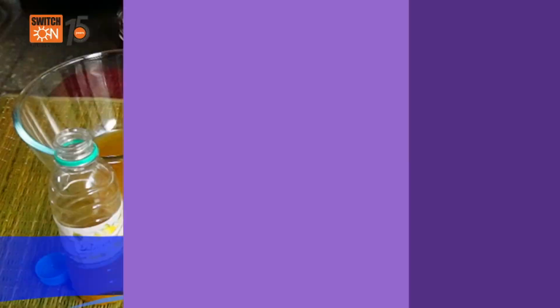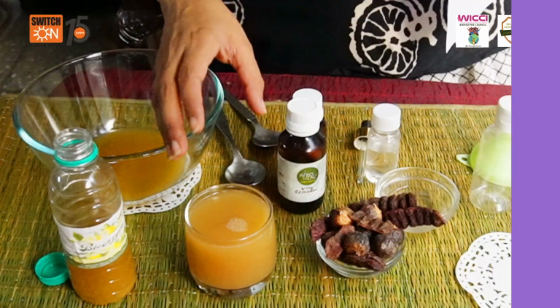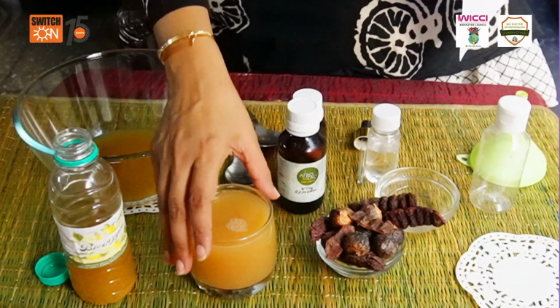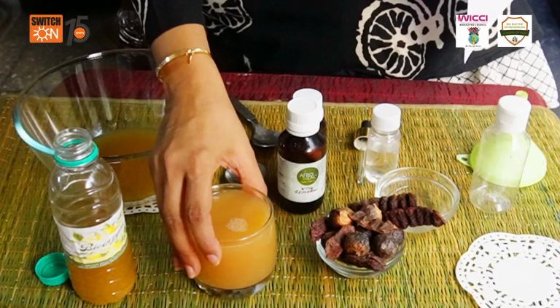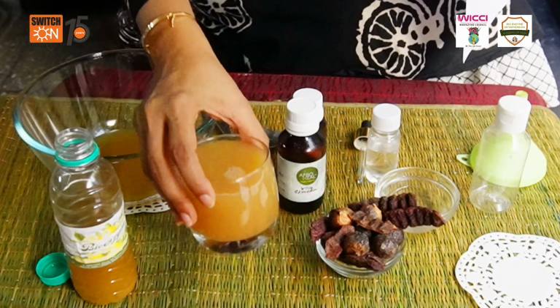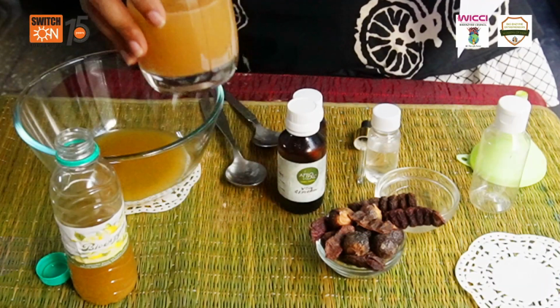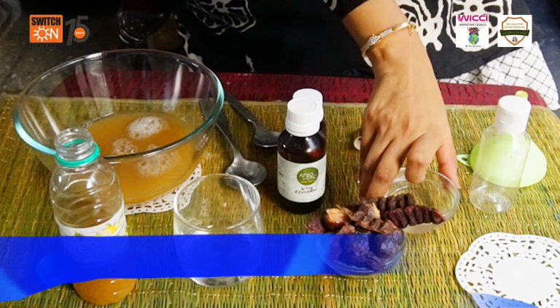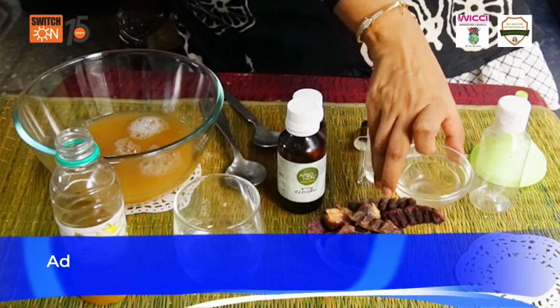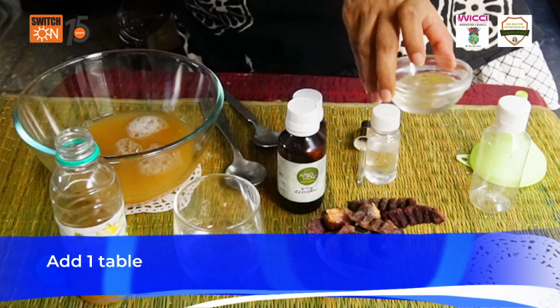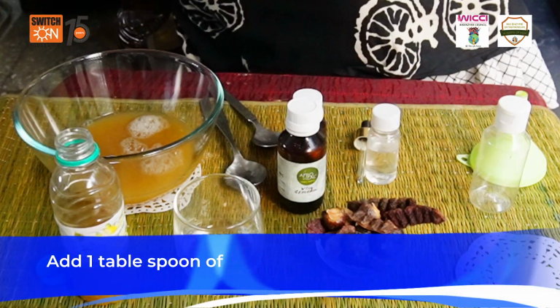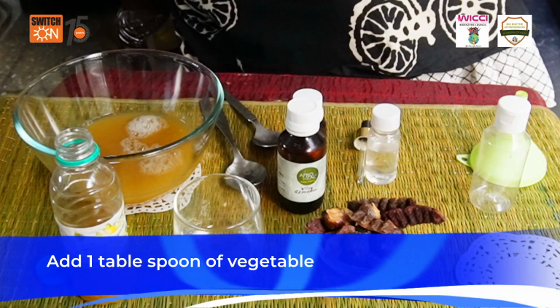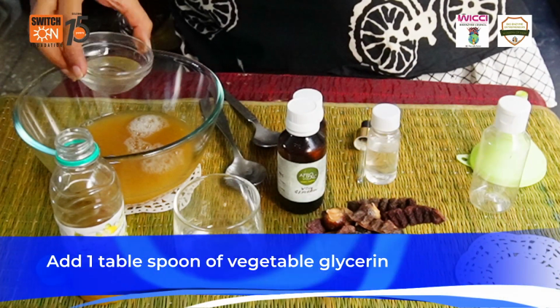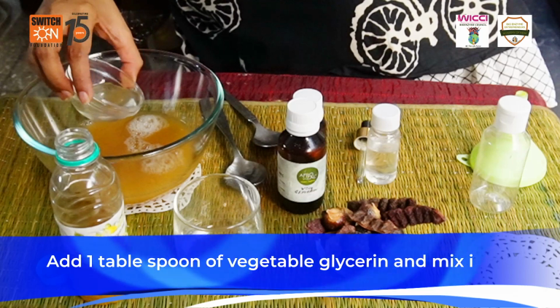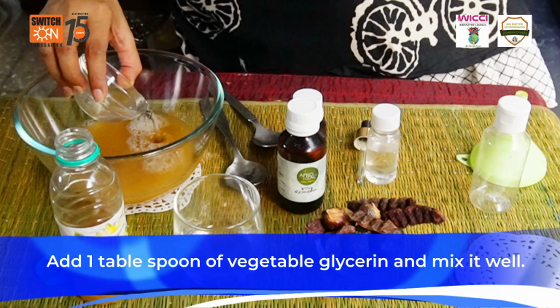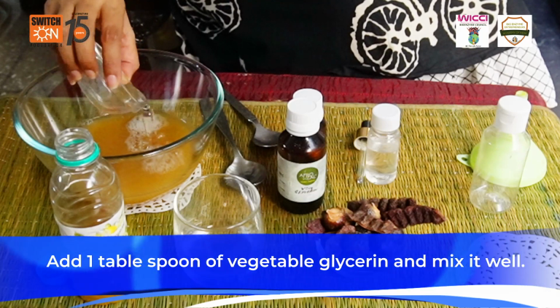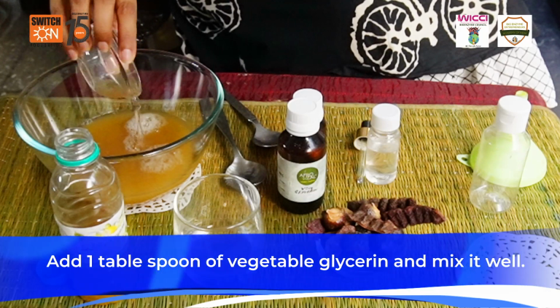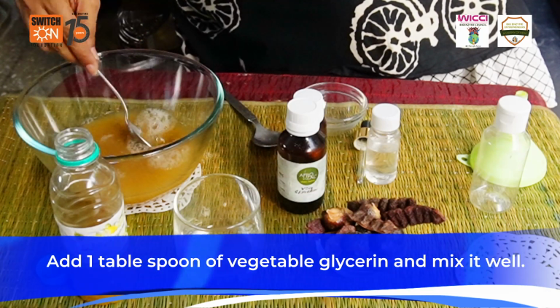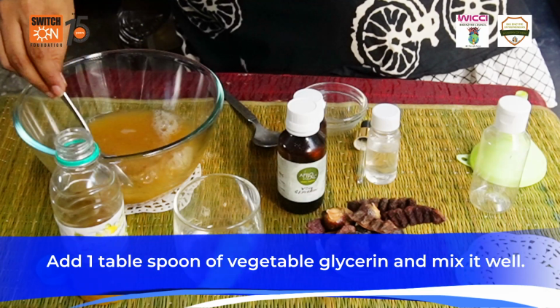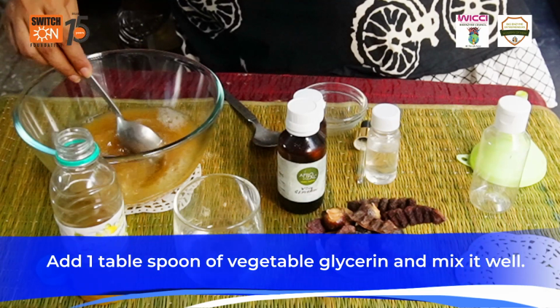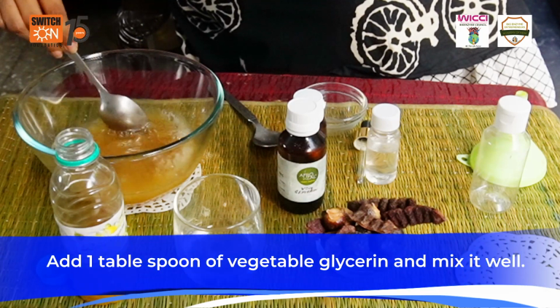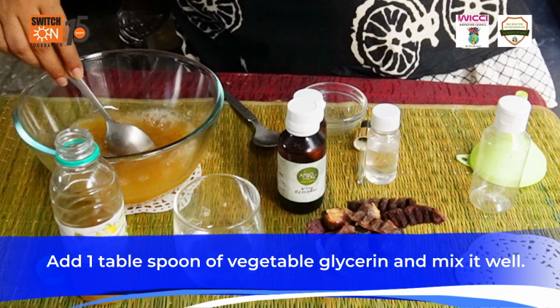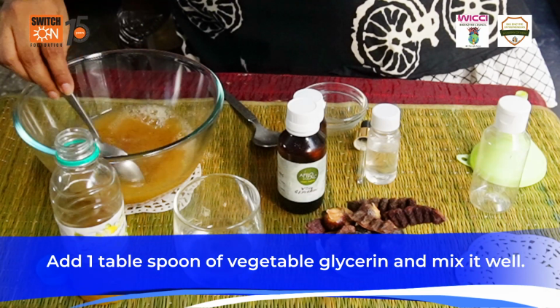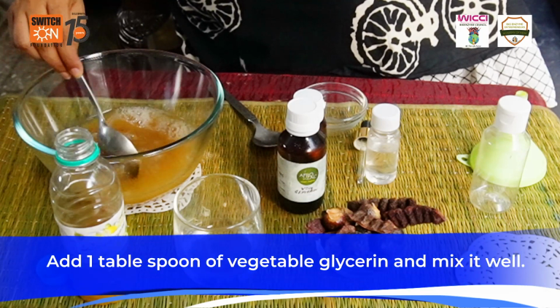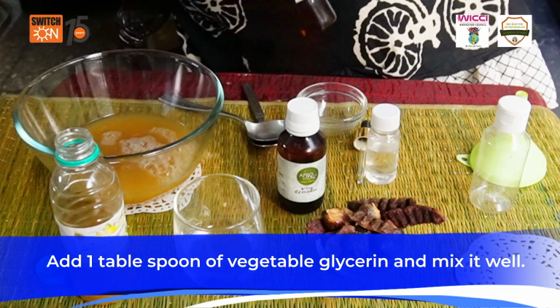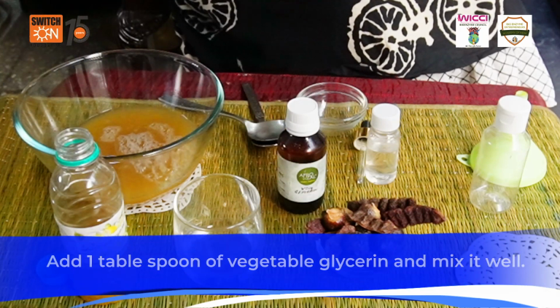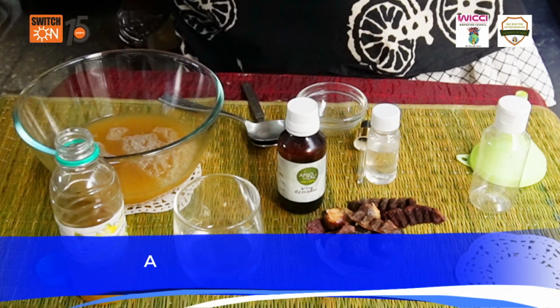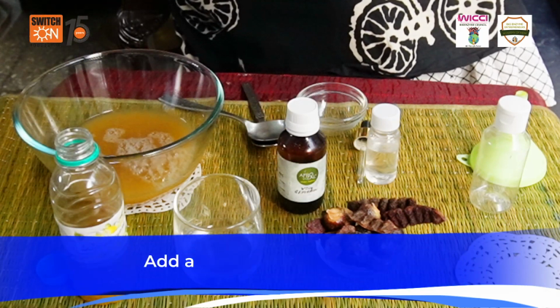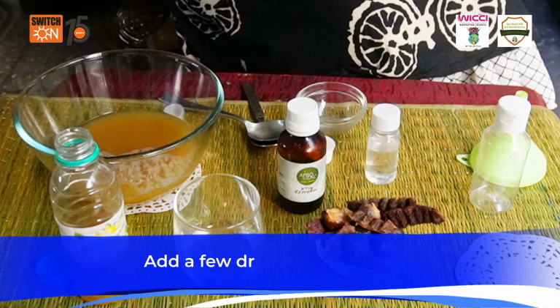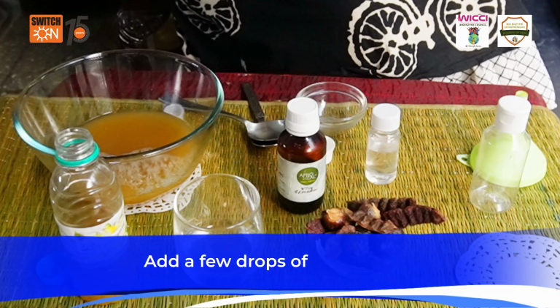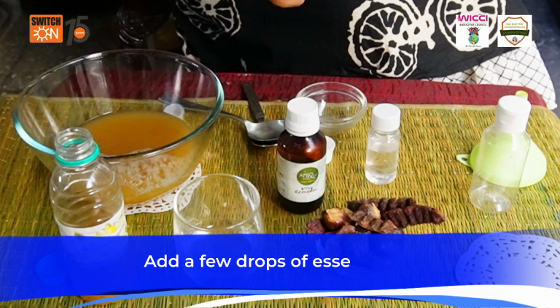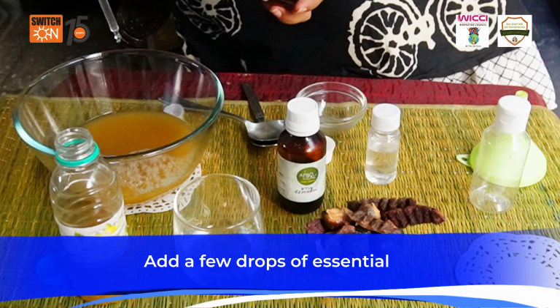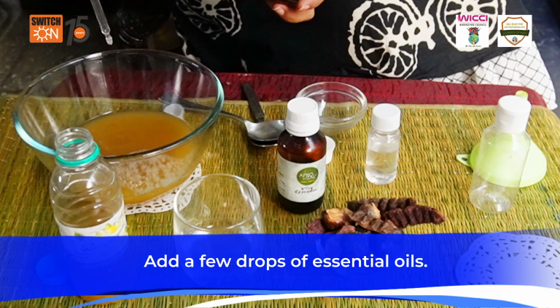Add the soap nut solution. Add one tablespoon of glycerin and give it a good mix. Next we need to add some essential oils.